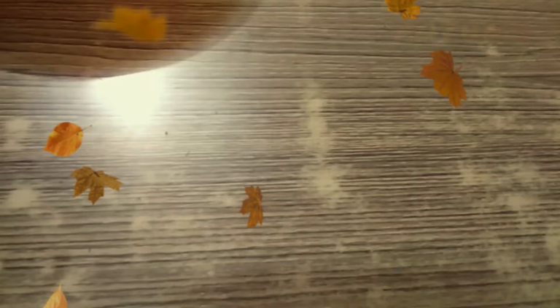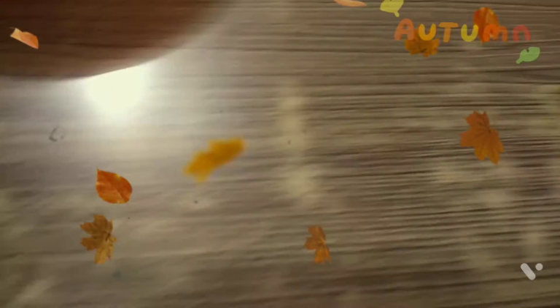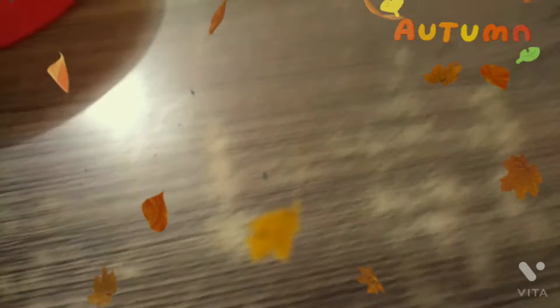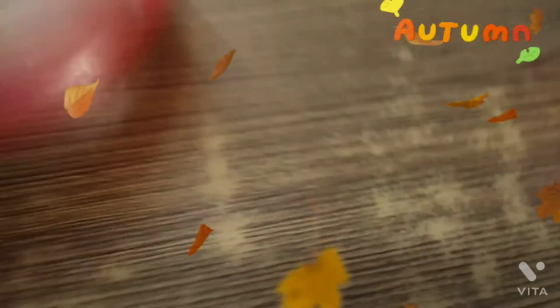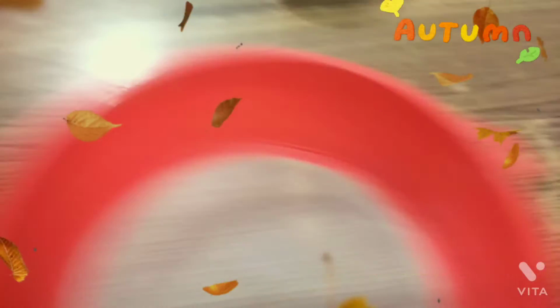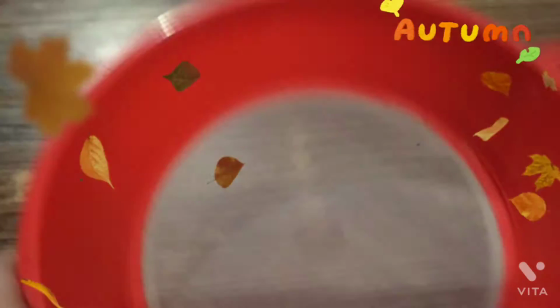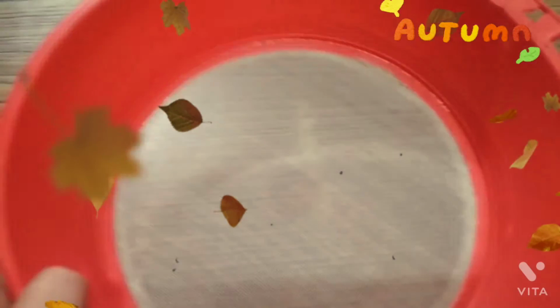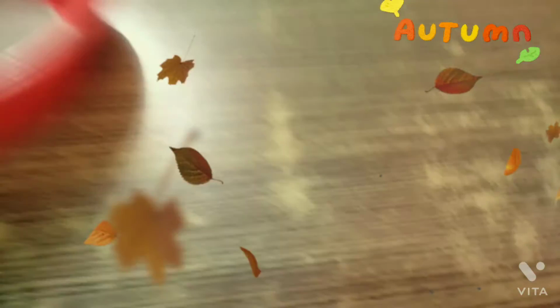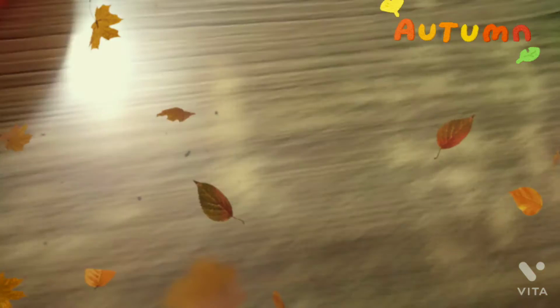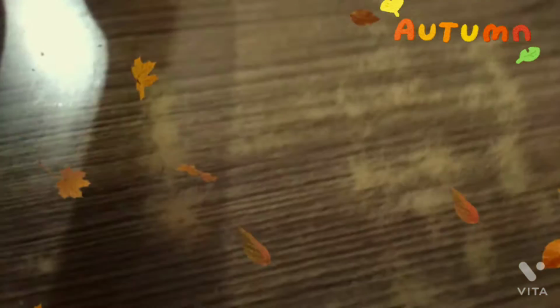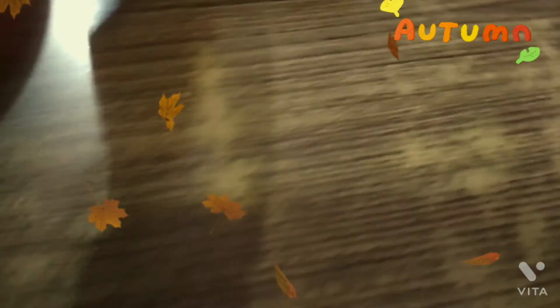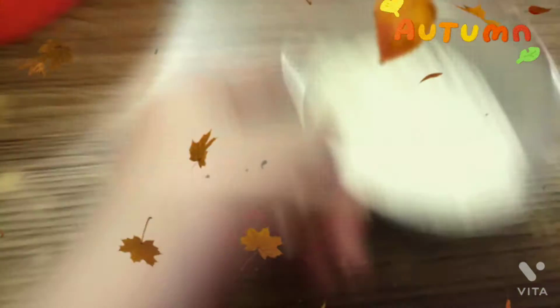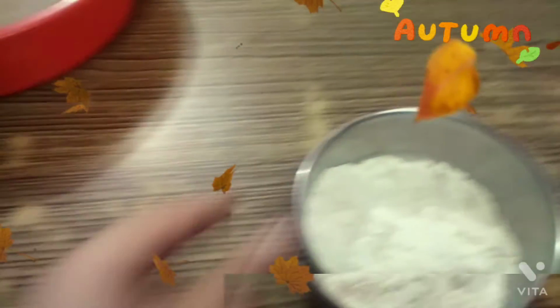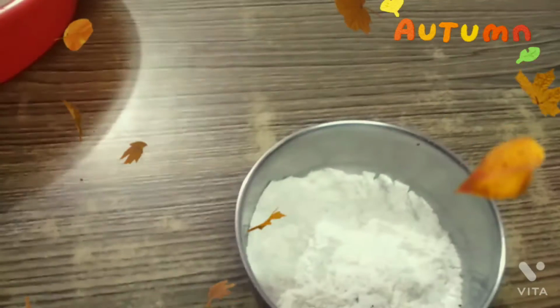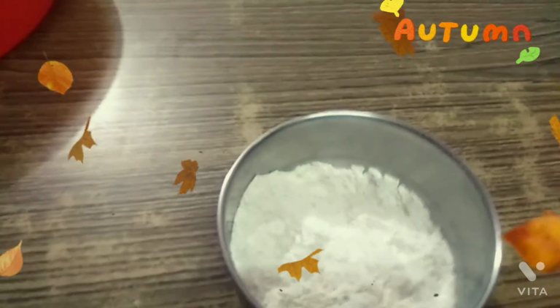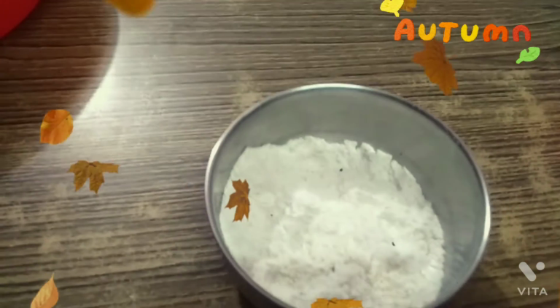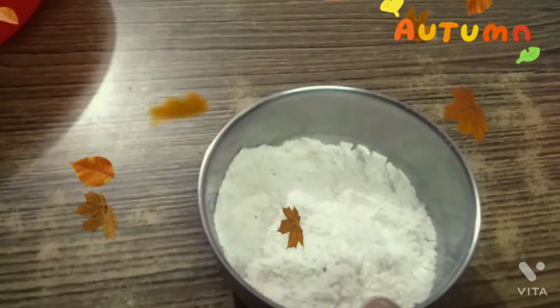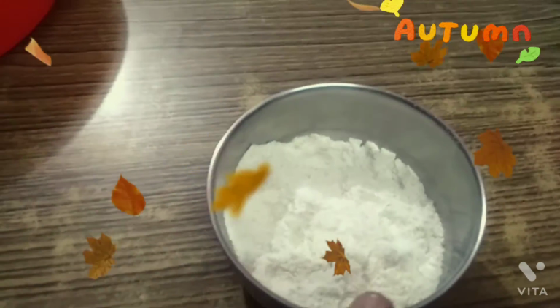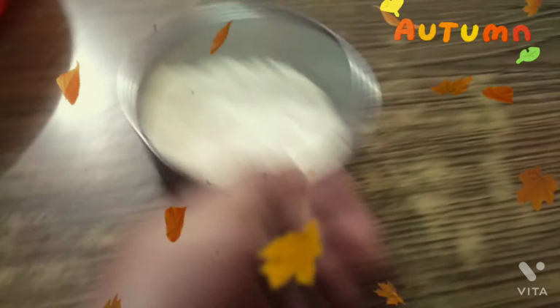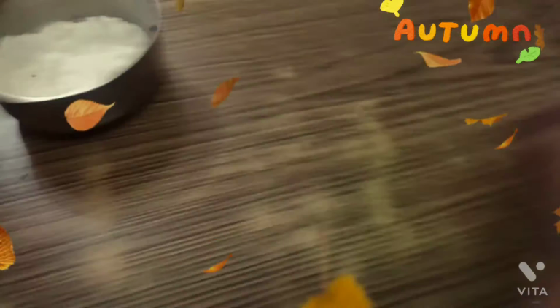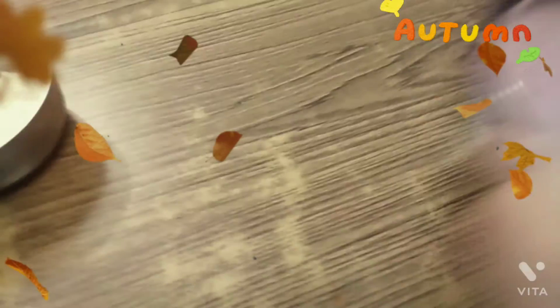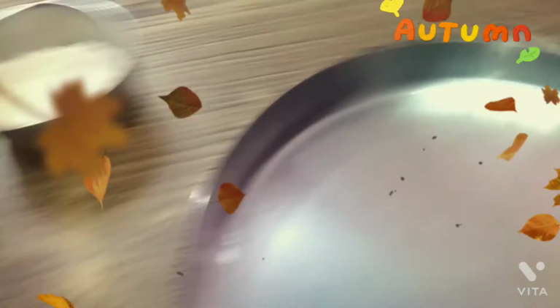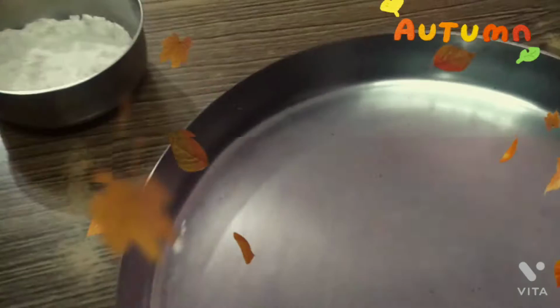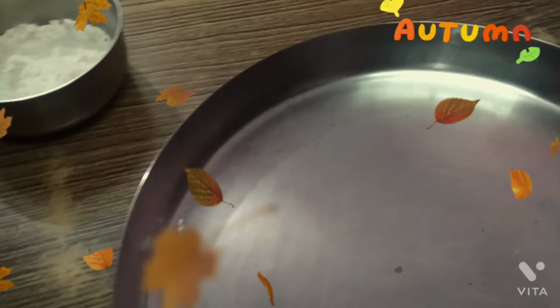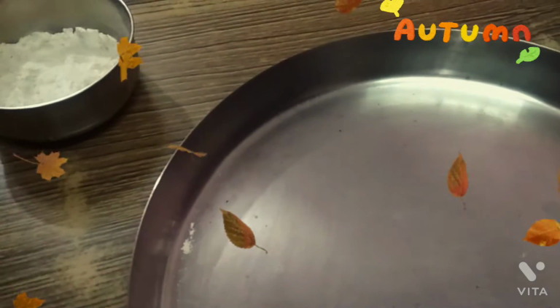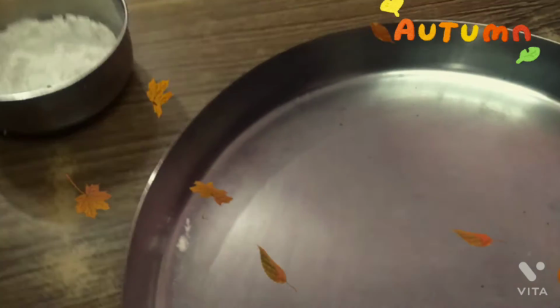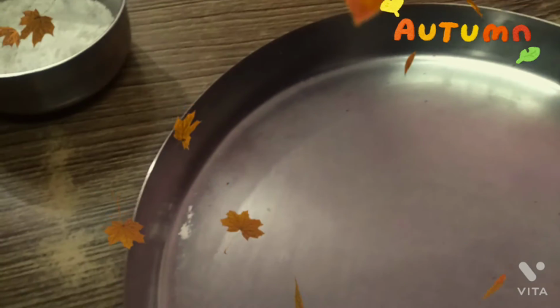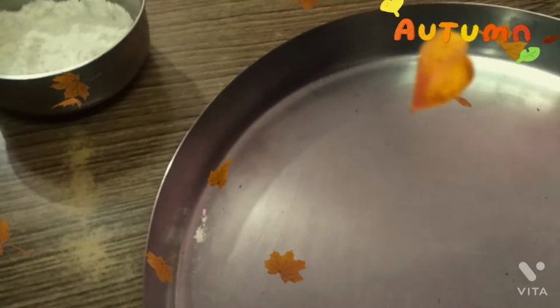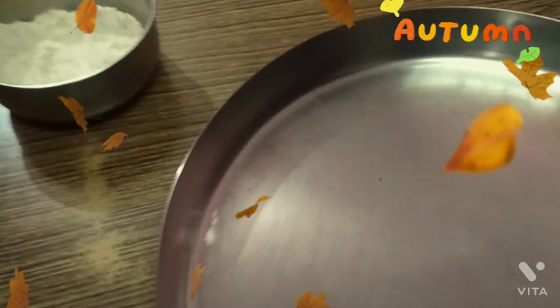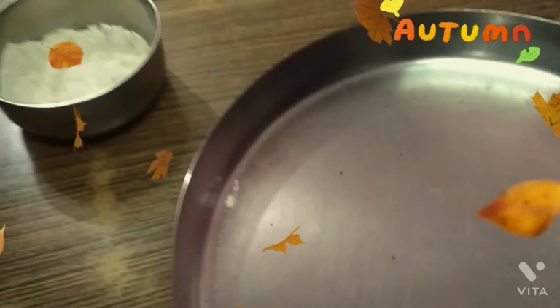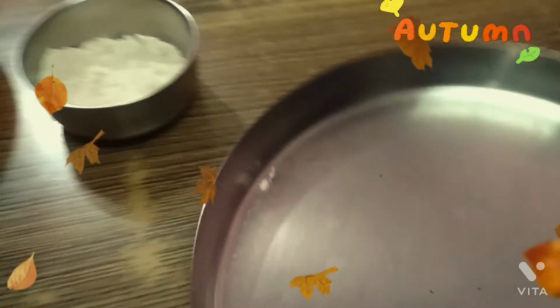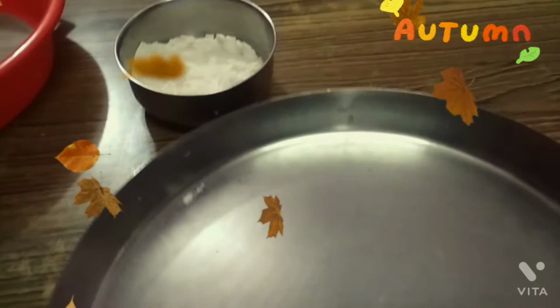We need a strainer, flour, butter, and a plate — I have taken these. You can take a tray also. So let's start the process.